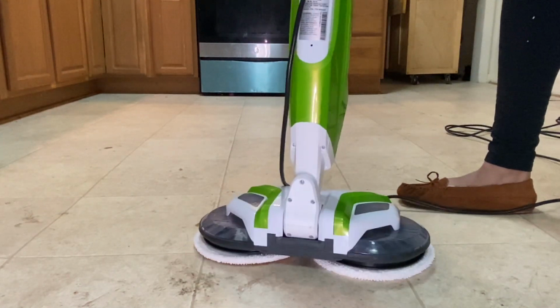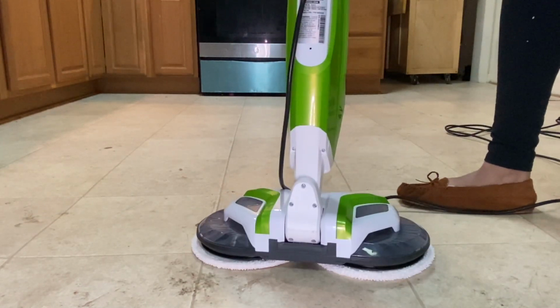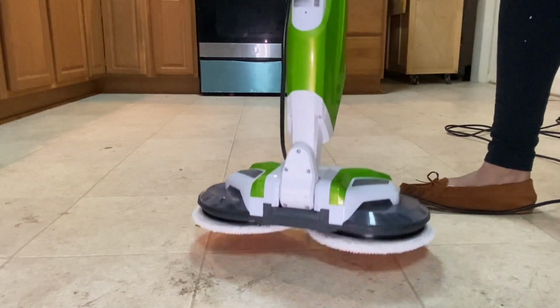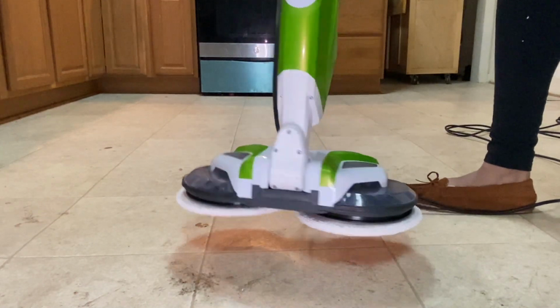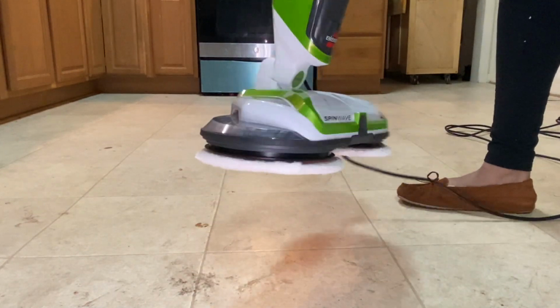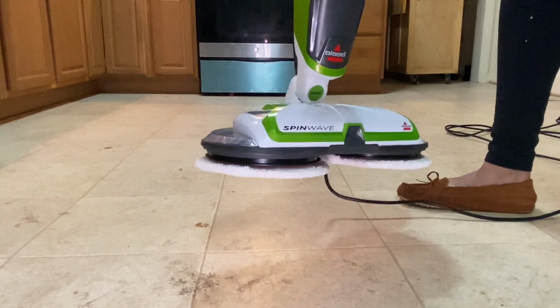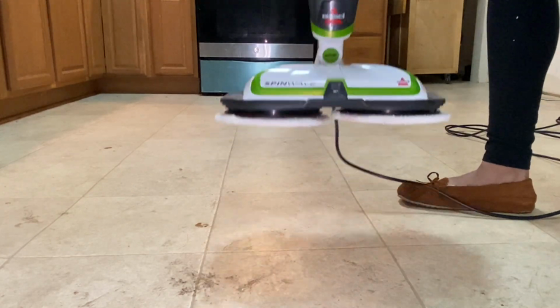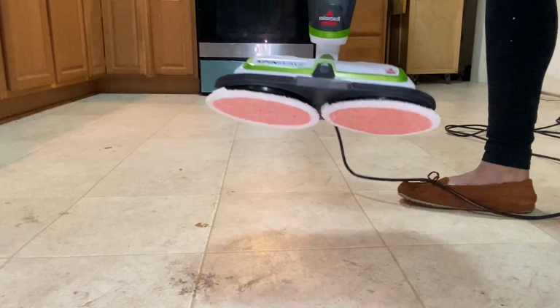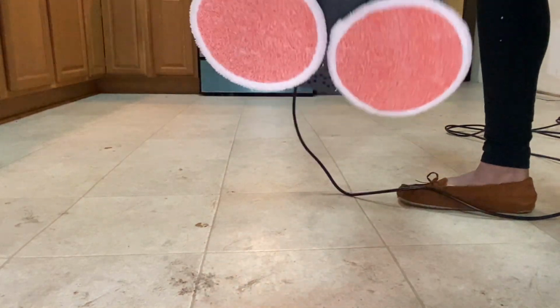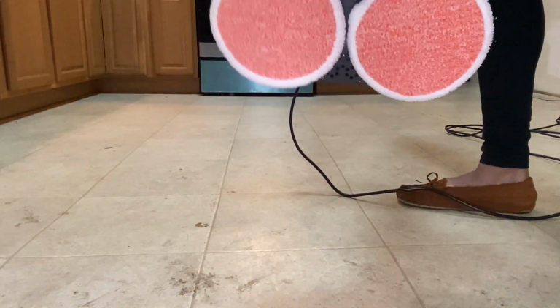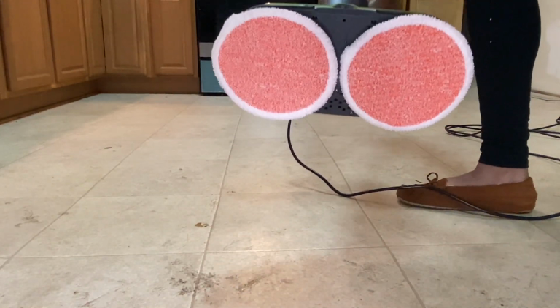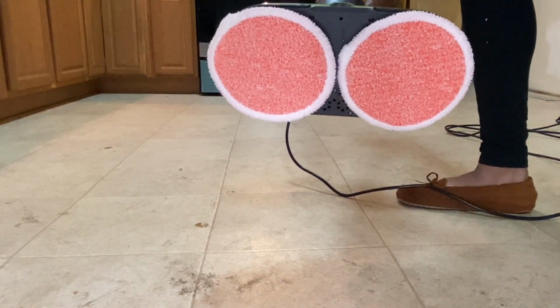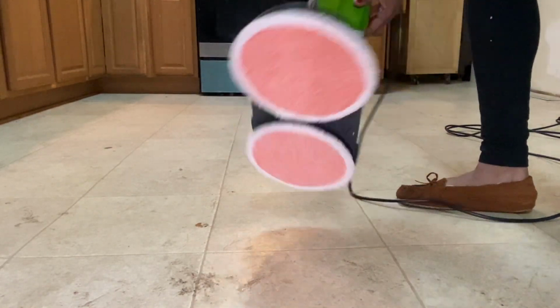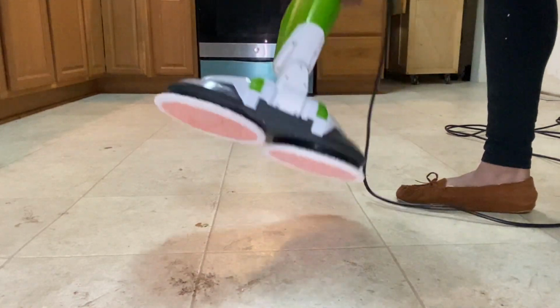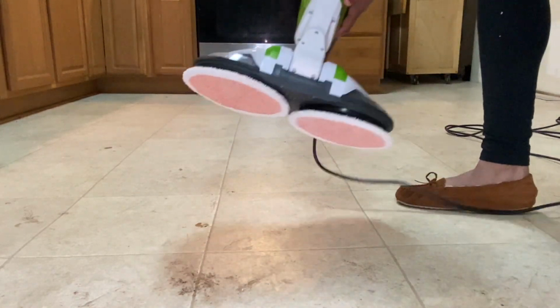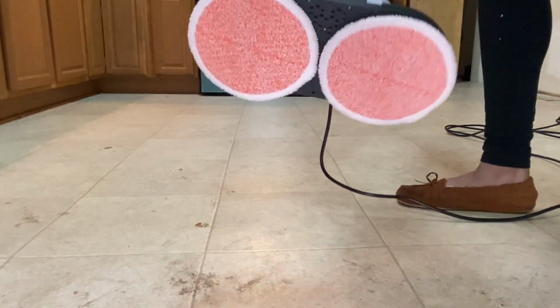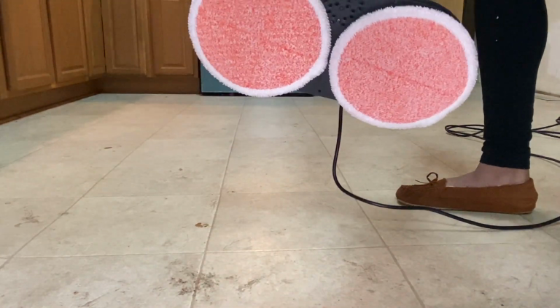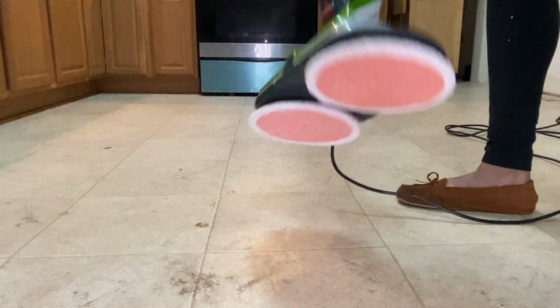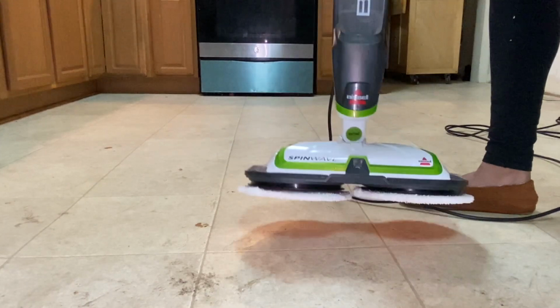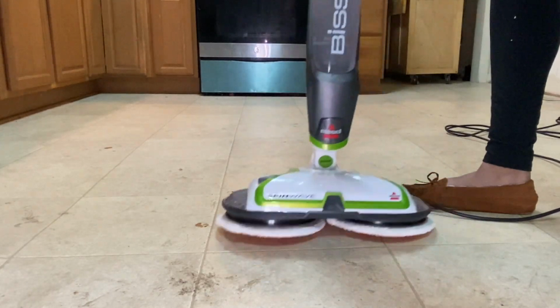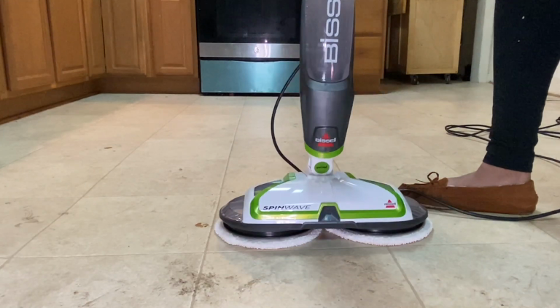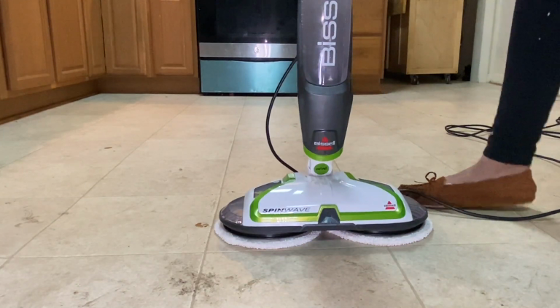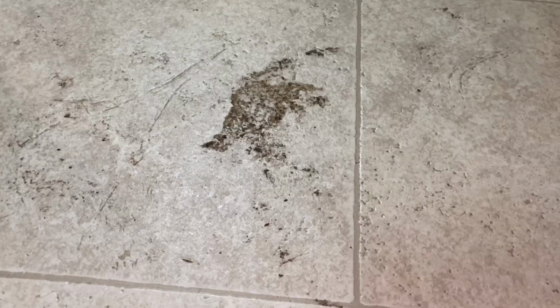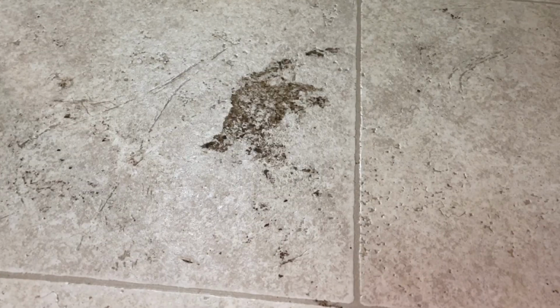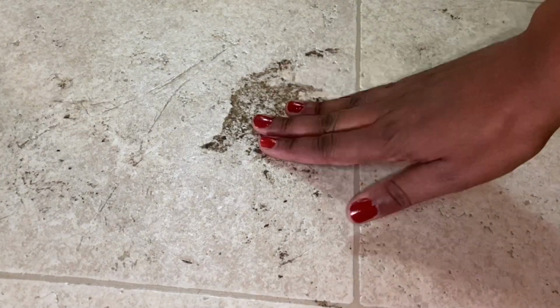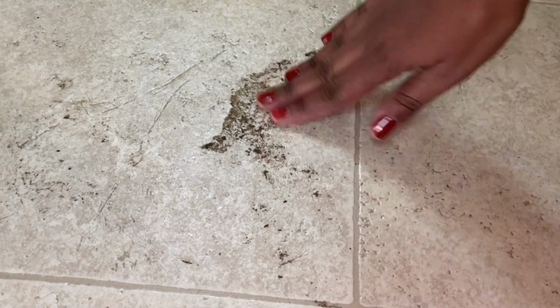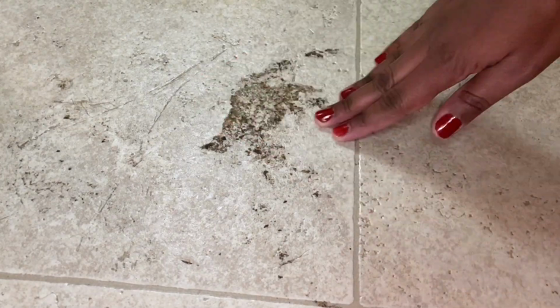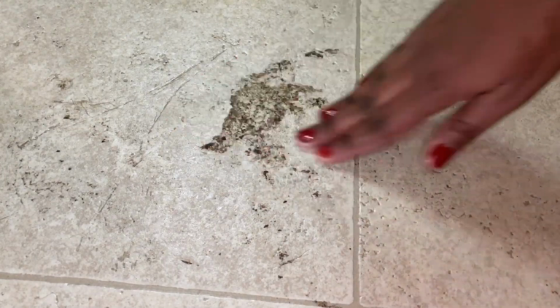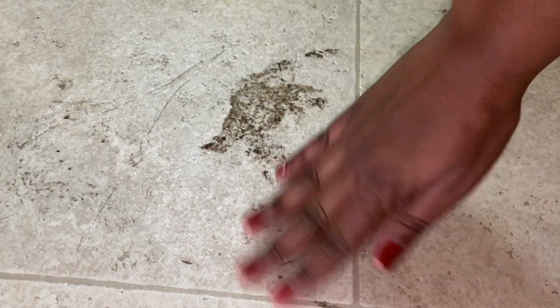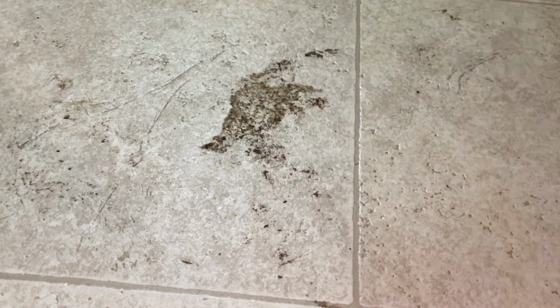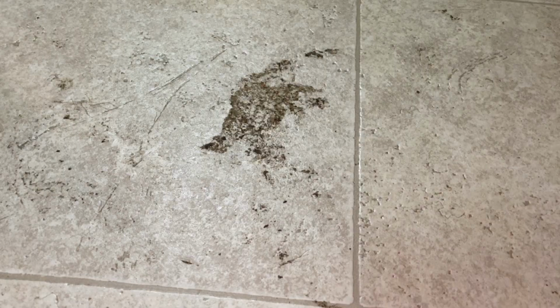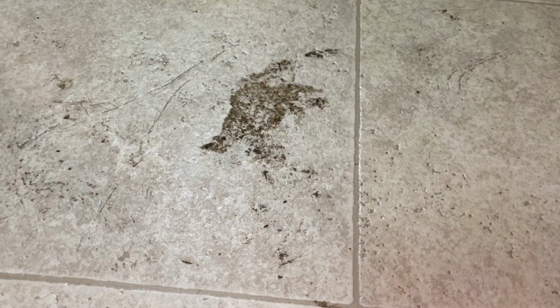In the next two clips I wanted to show you that the floor has not been treated, and I also wanted to give you a little sample of what the machine sounds like without any music or voiceover. That's what you're going to see in the clip starting right now.